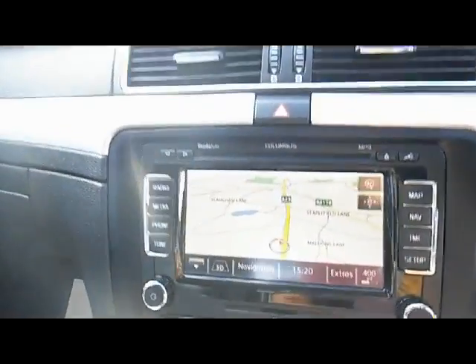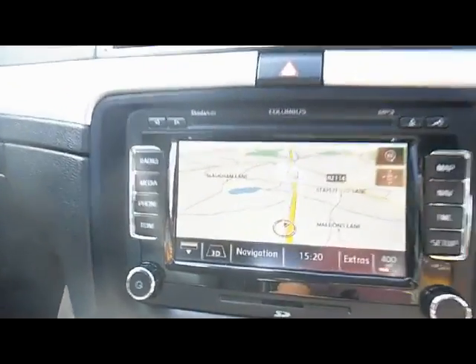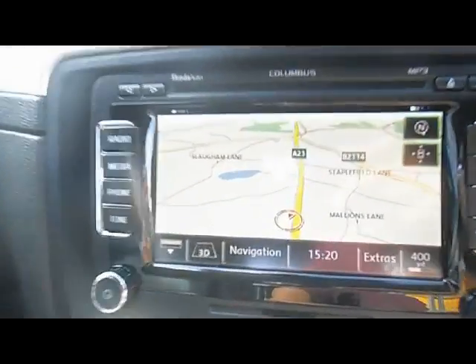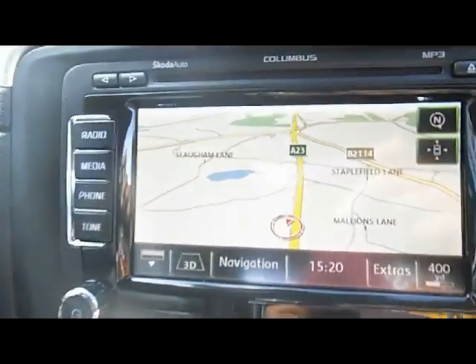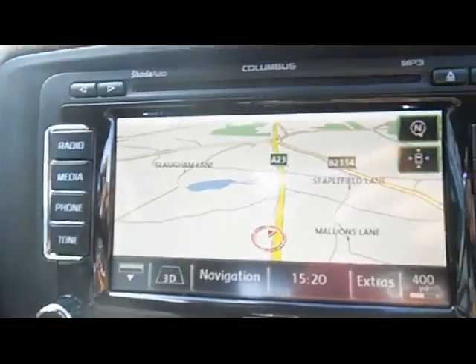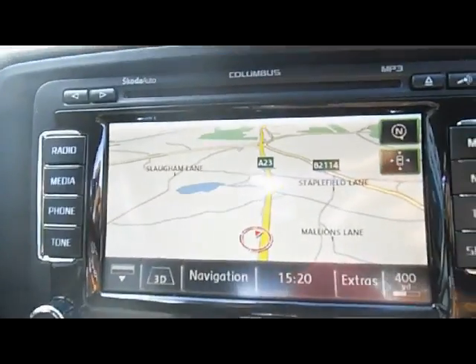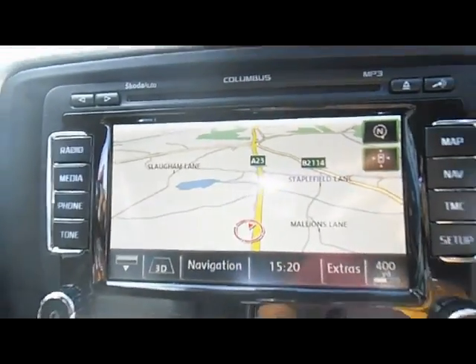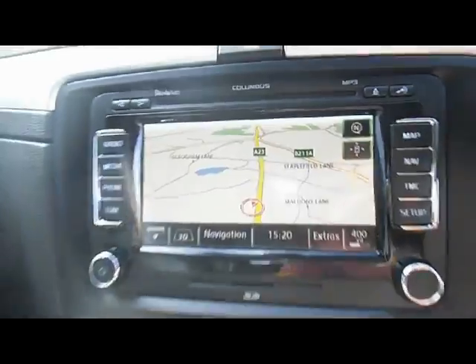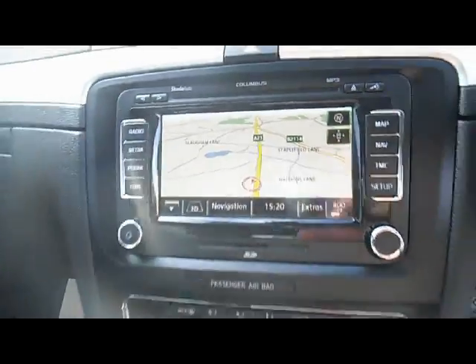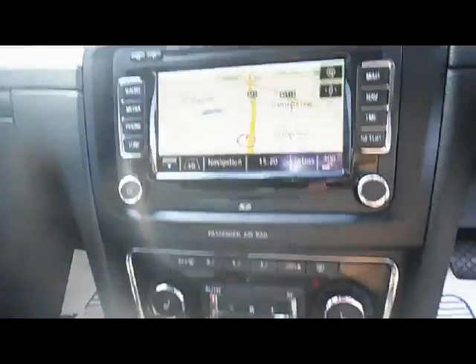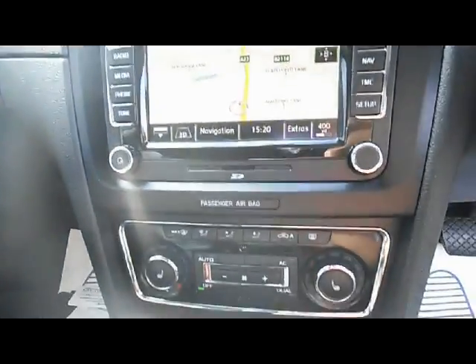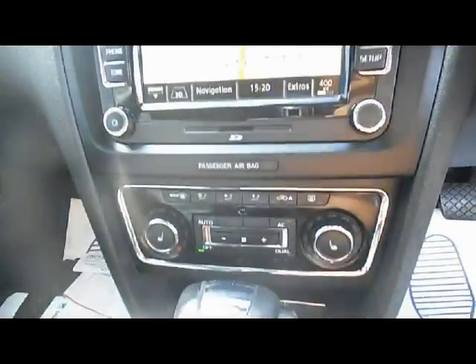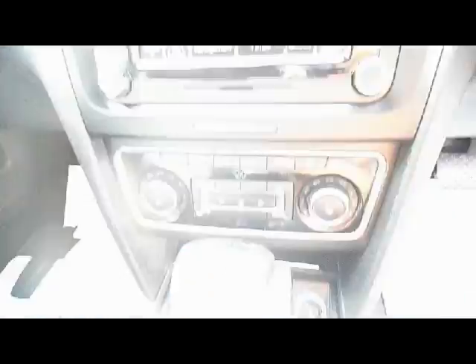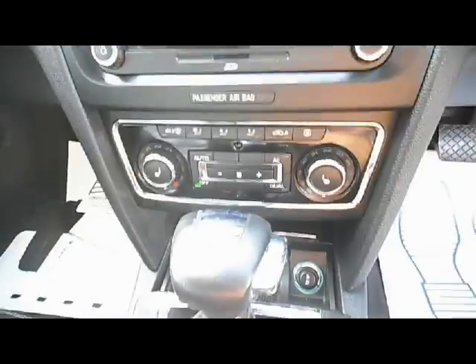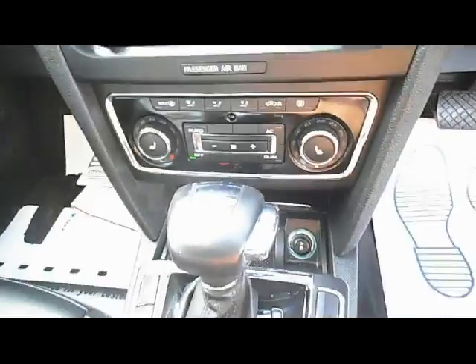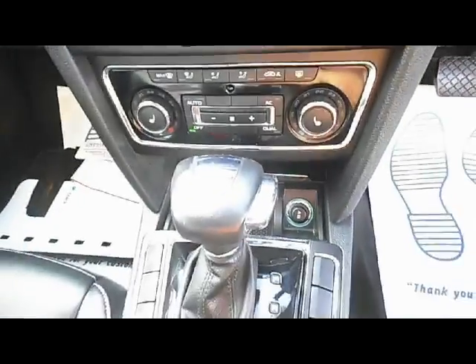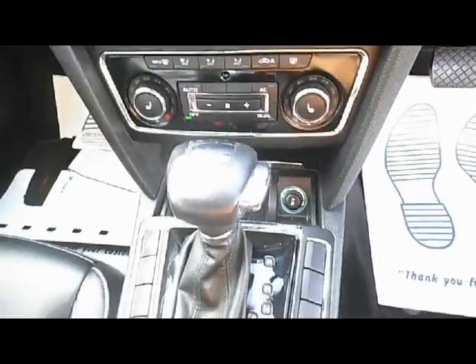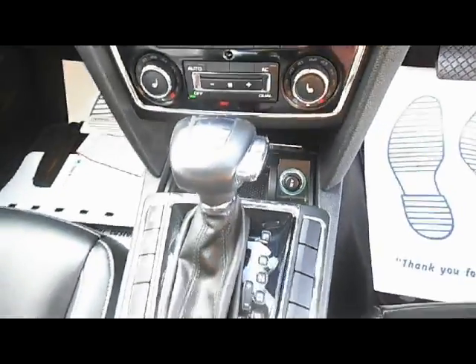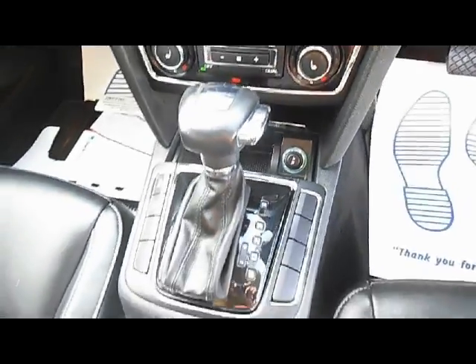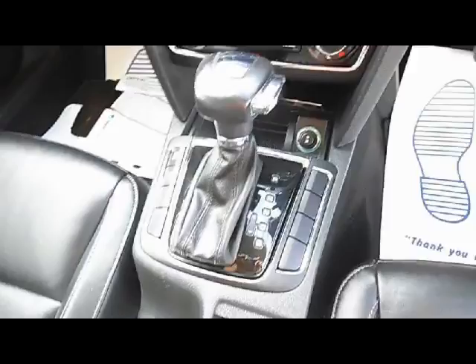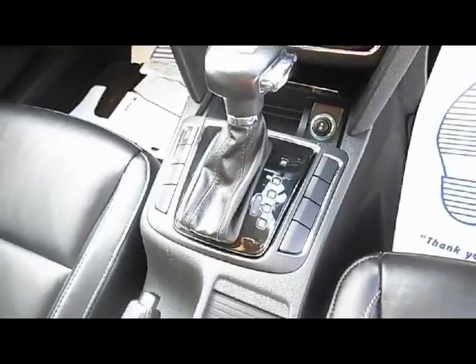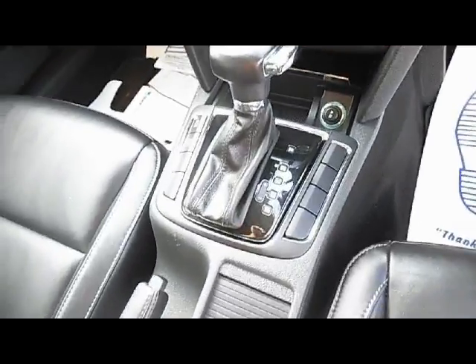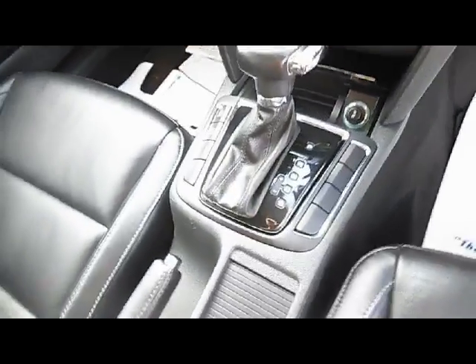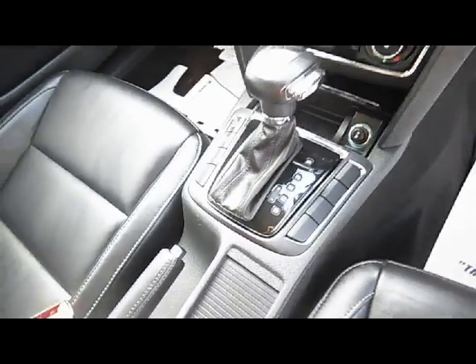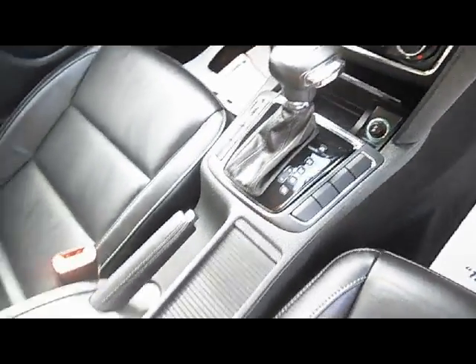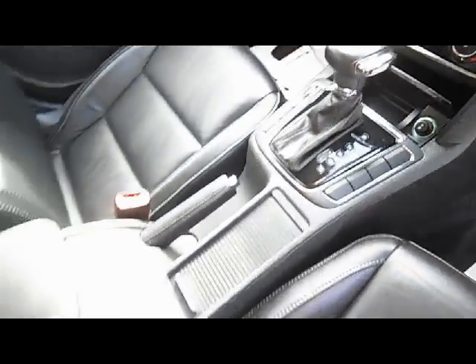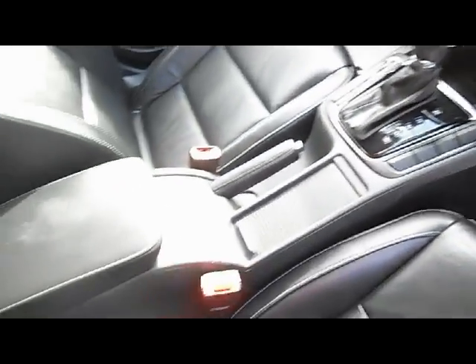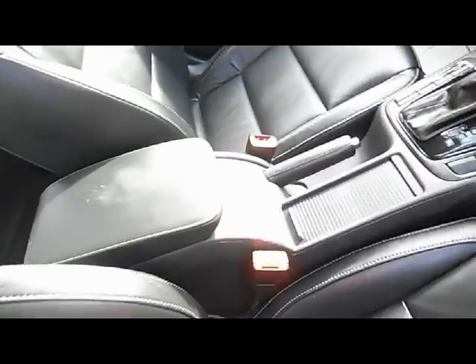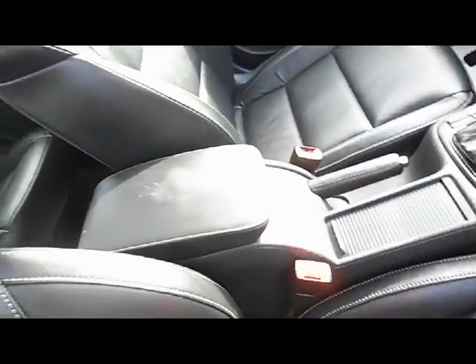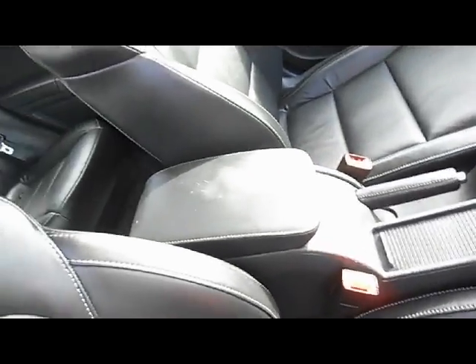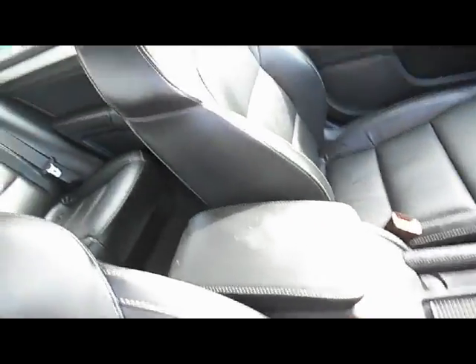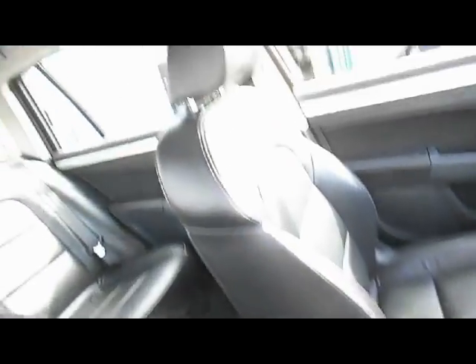It's got satellite navigation, a CD player, heated seats, dual zone climate control air conditioning, and an automatic gearbox which has a manual mode if you want to use it, plus a front centre armrest.